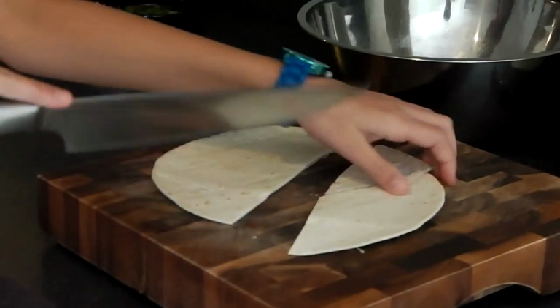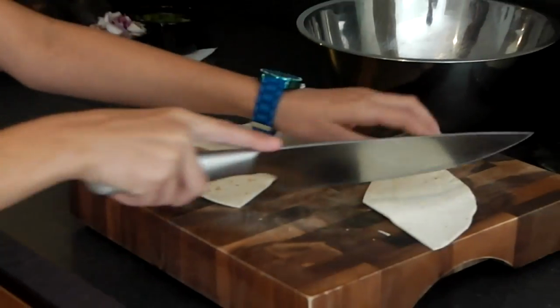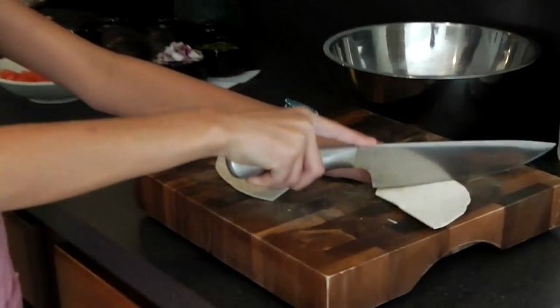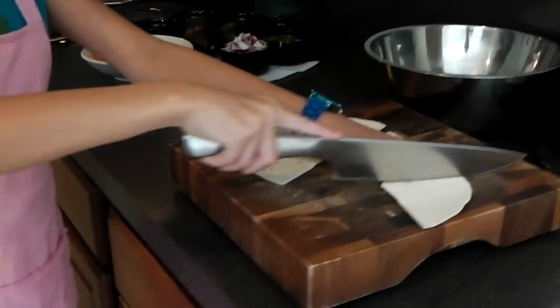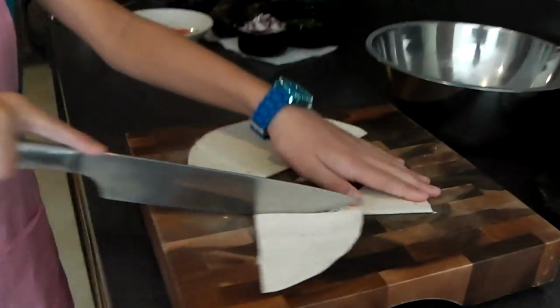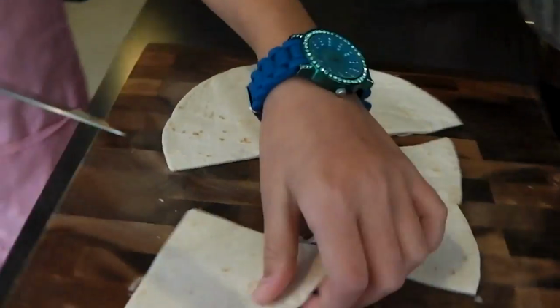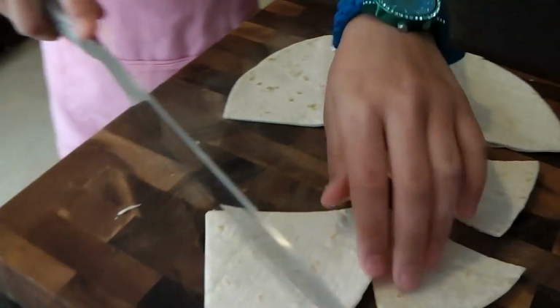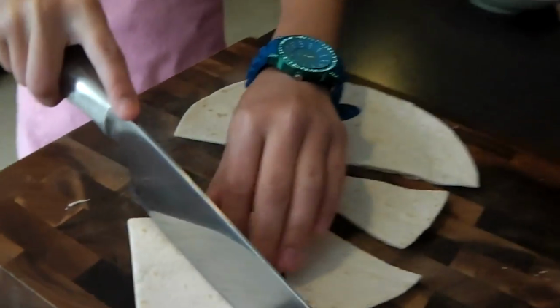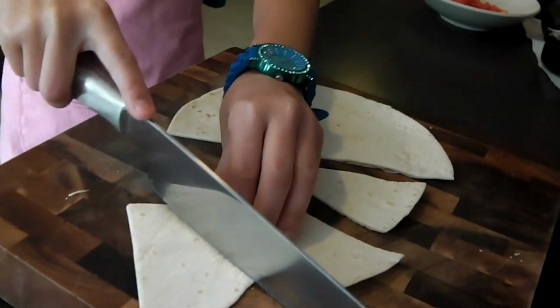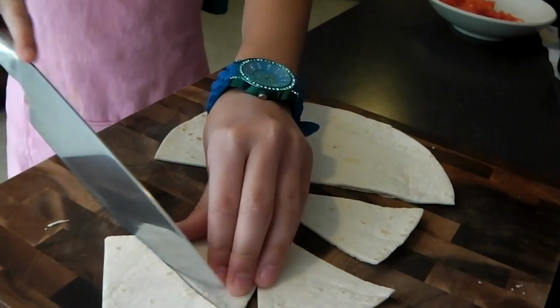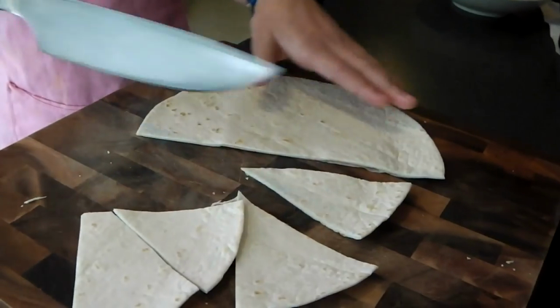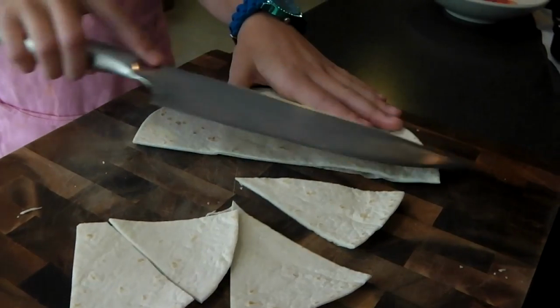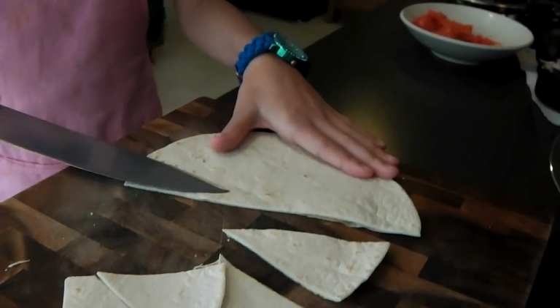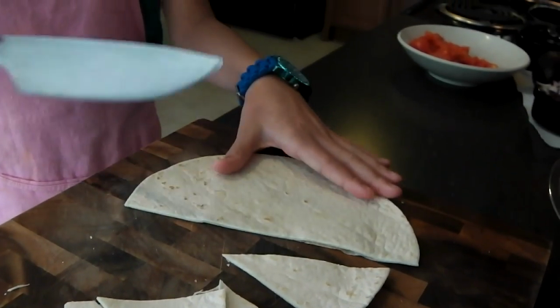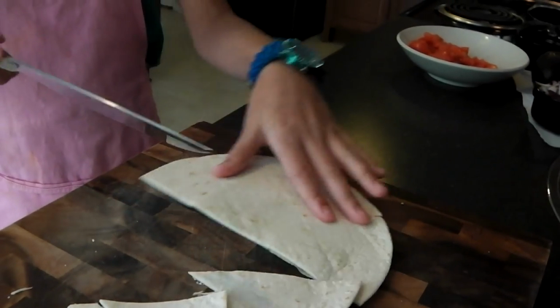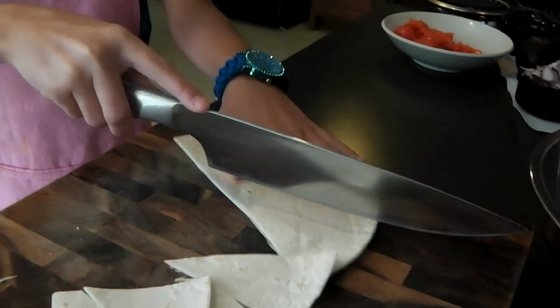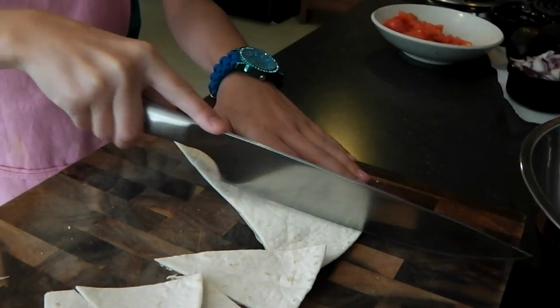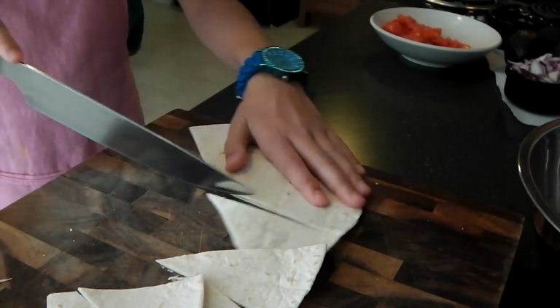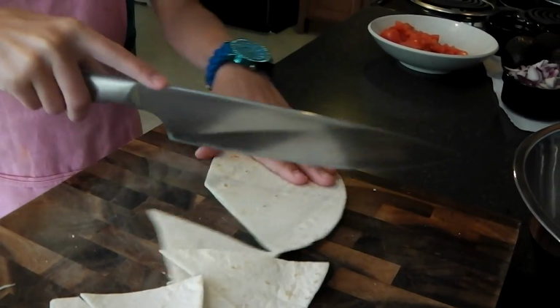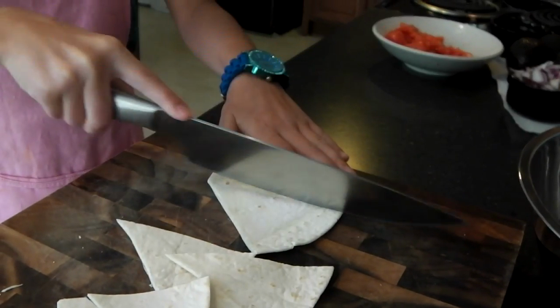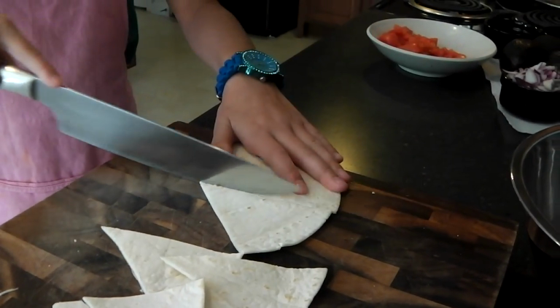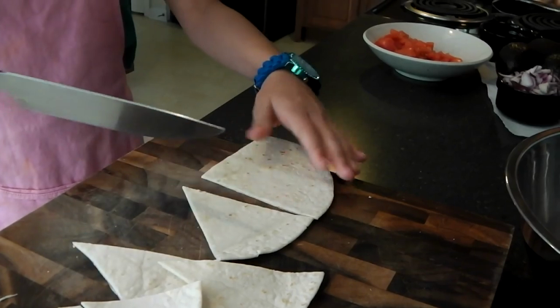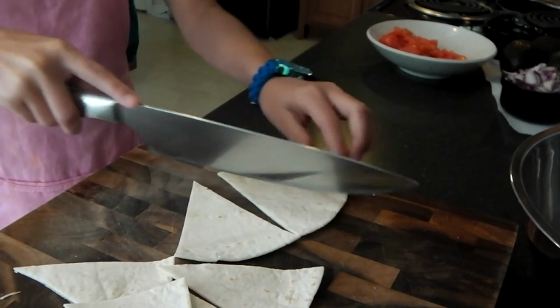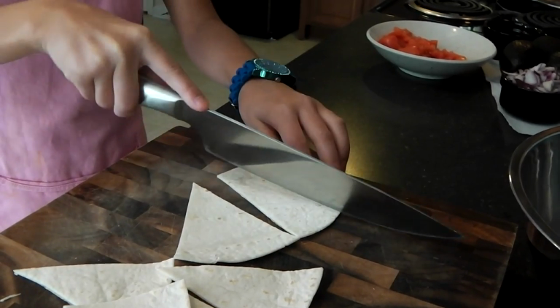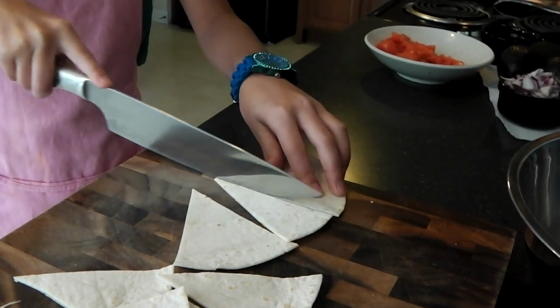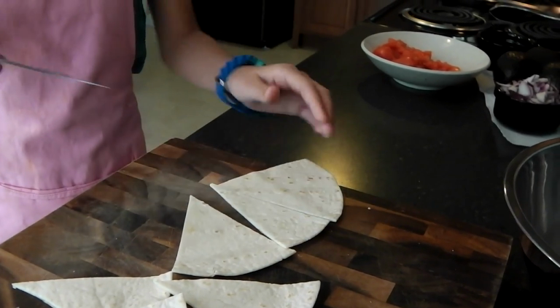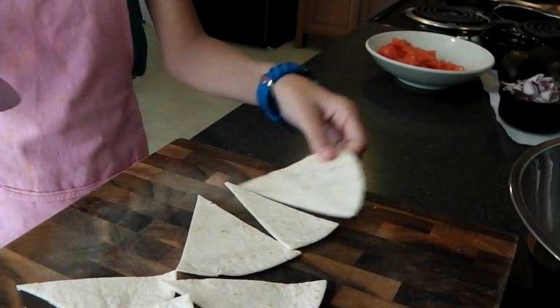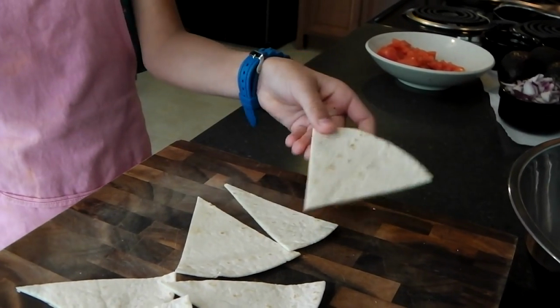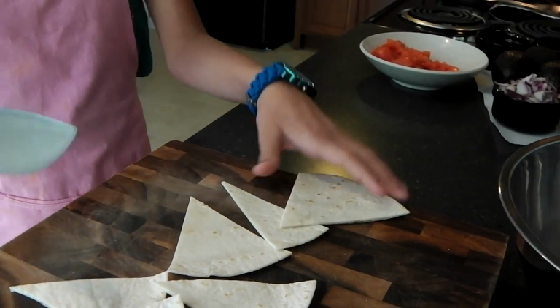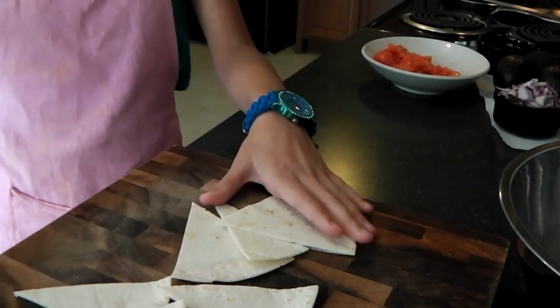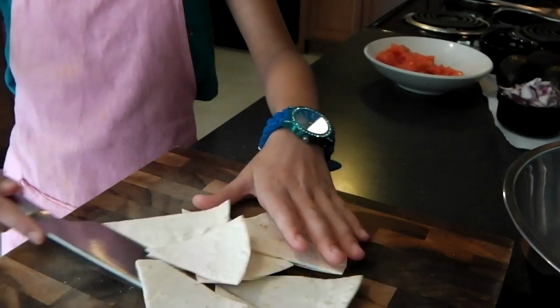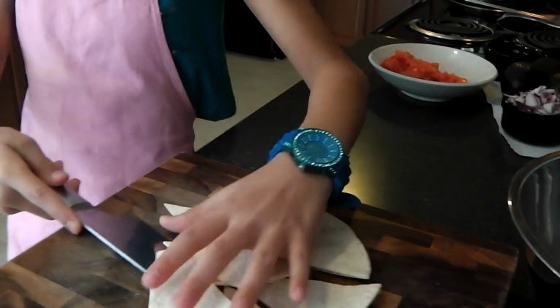What I'm cutting up right now is some flour tortillas. First, you cut them in half, as I did here, and you just cut them into triangles, any size you want, really, because you can go thin, you can go thick. It really doesn't matter.